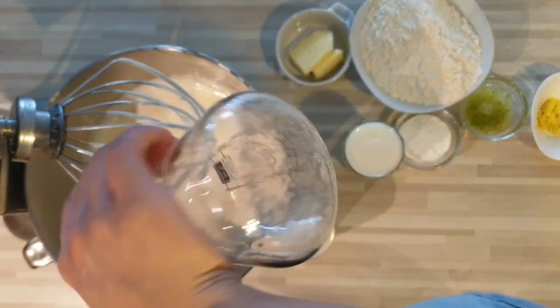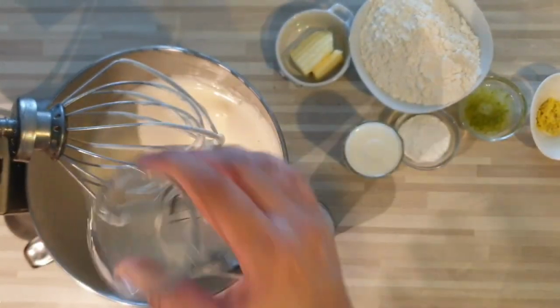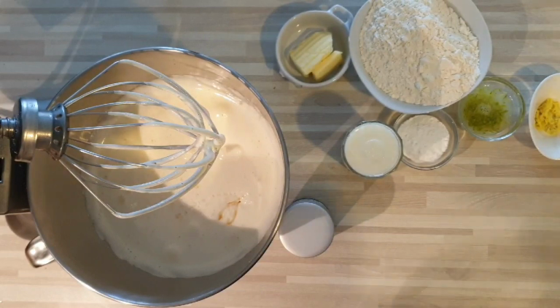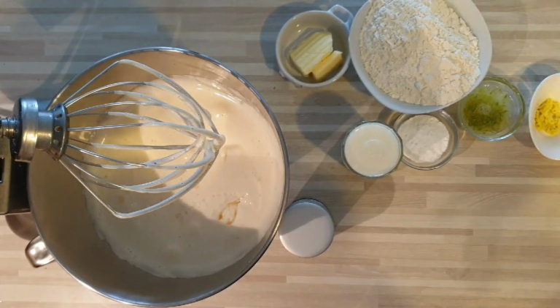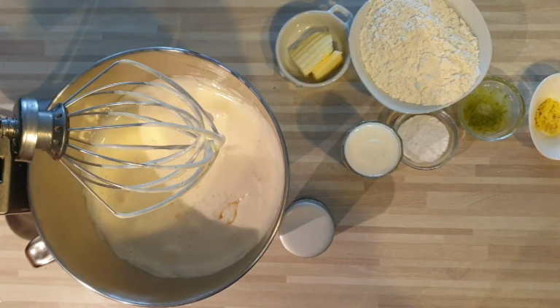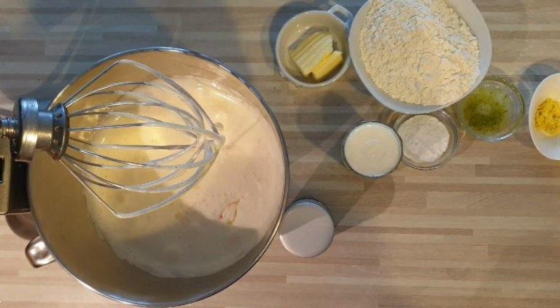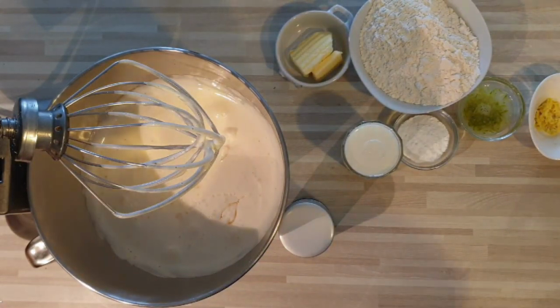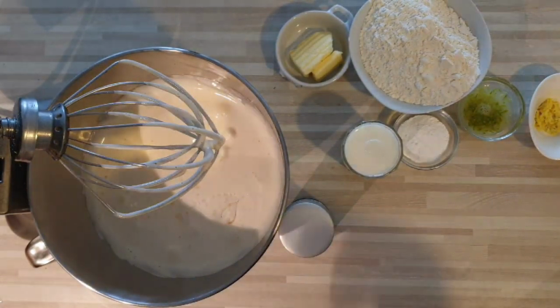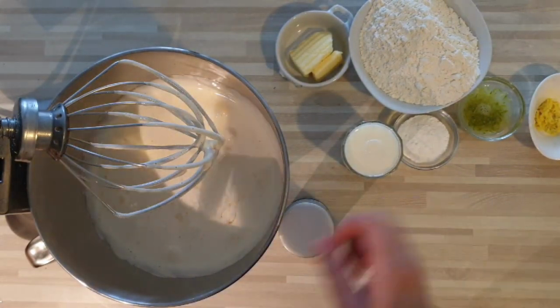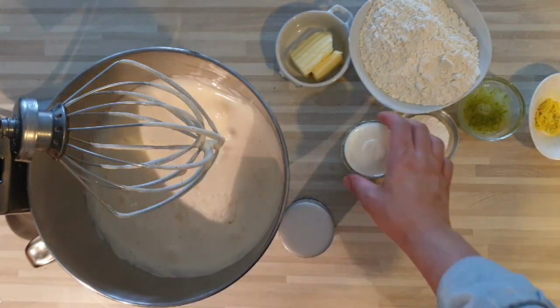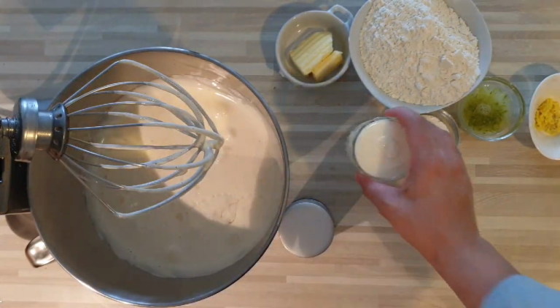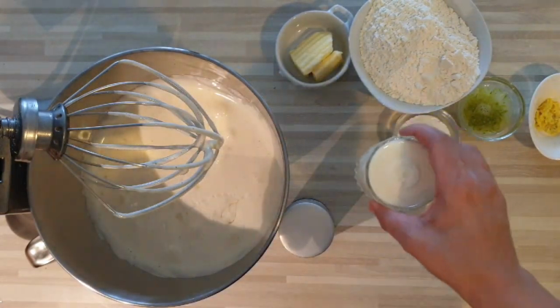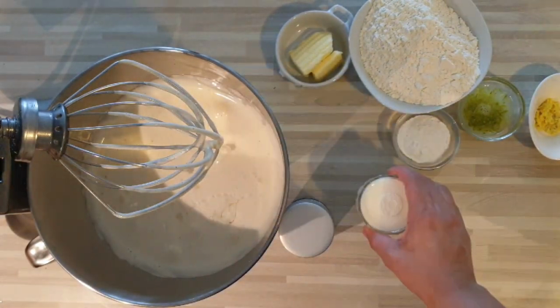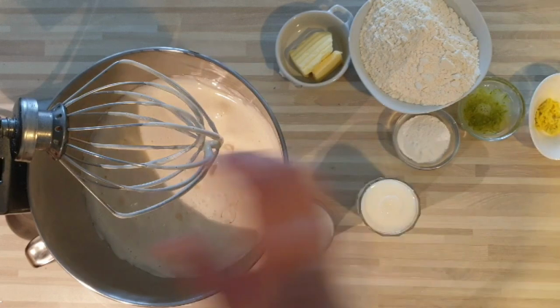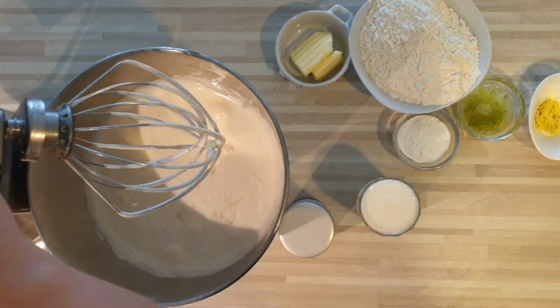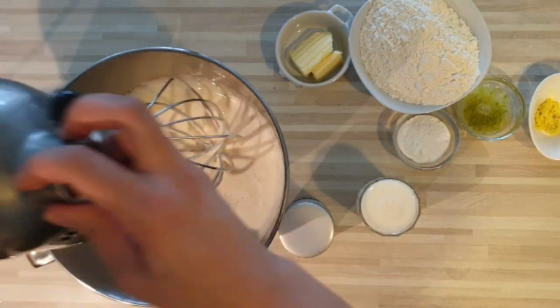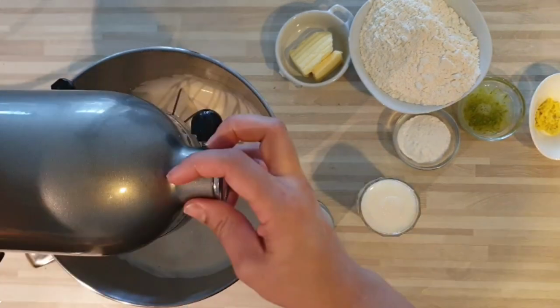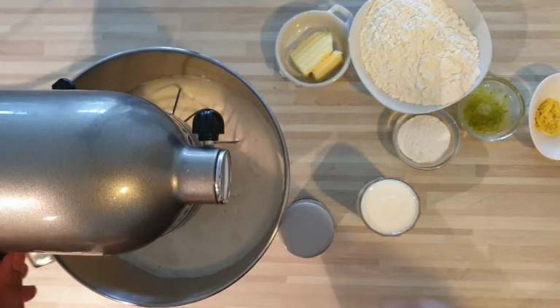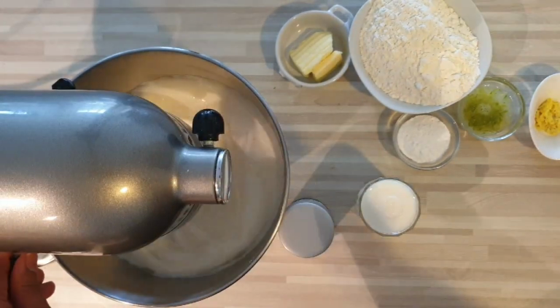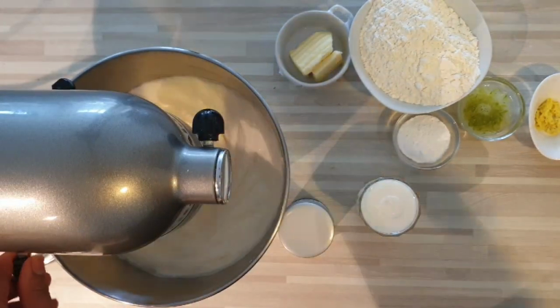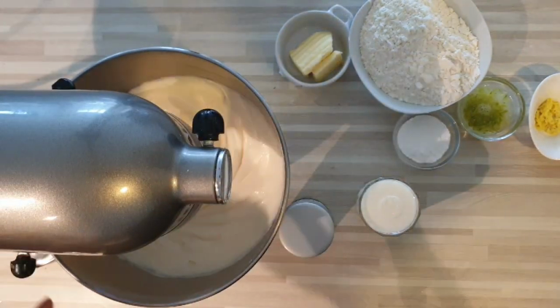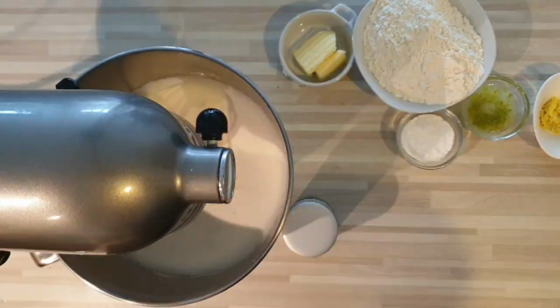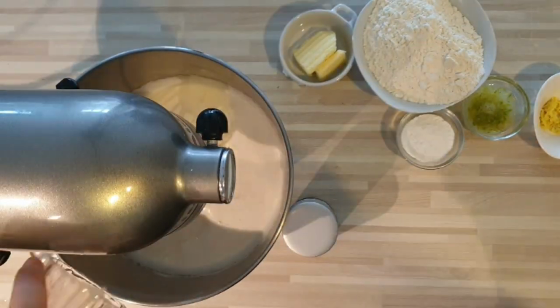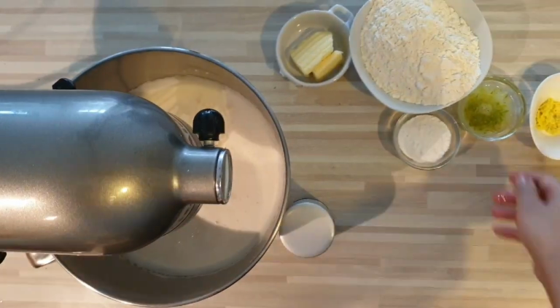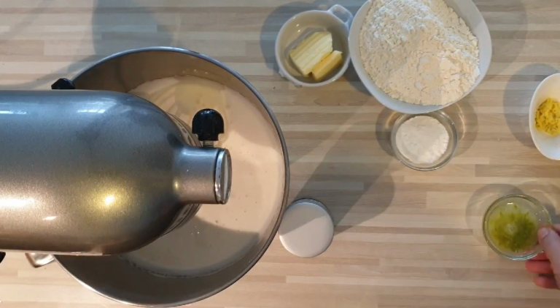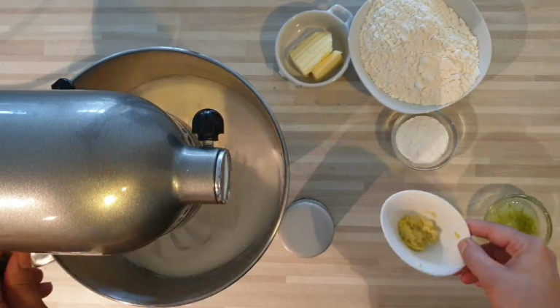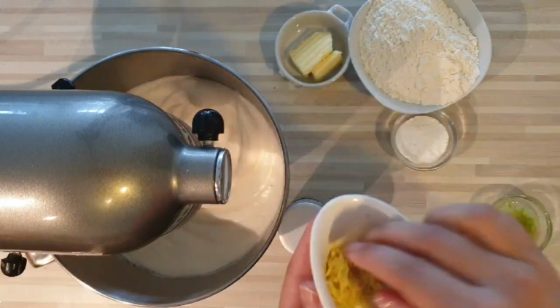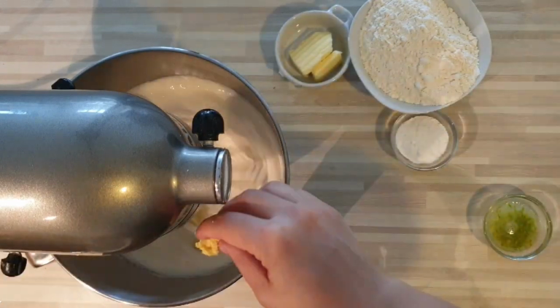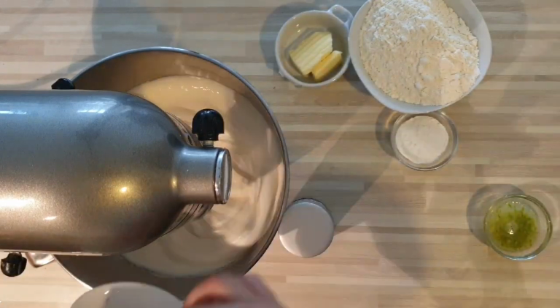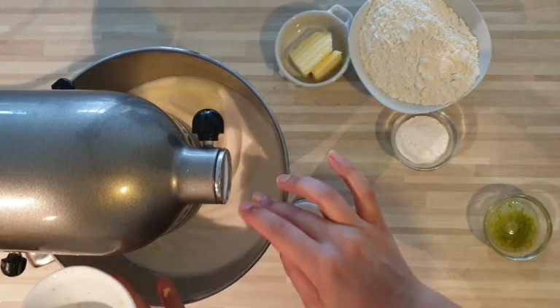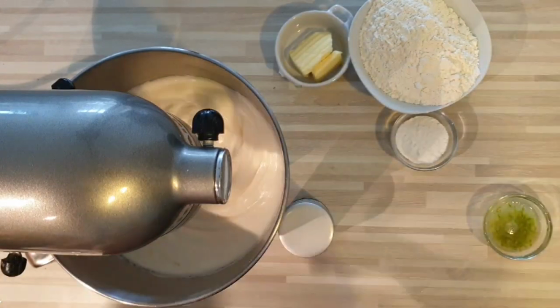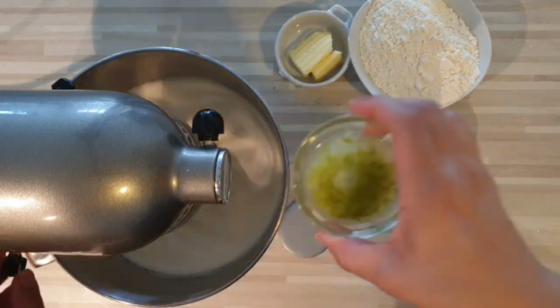On va venir ajouter l'huile et ensuite on va ajouter notre lait tiède et on va mélanger le tout. Je viens ajouter mon lait, mon gingembre, mon zeste de citron vert plus jus.